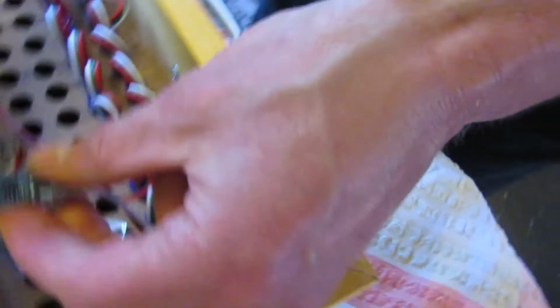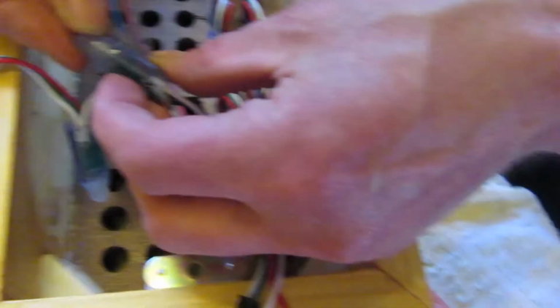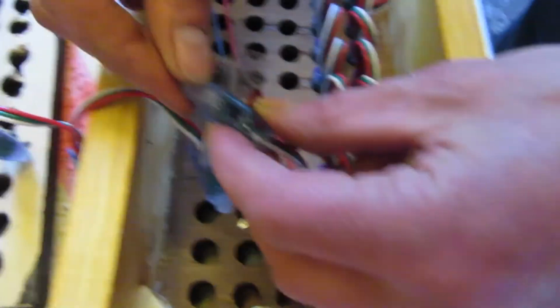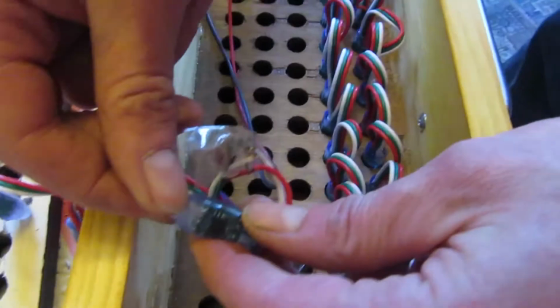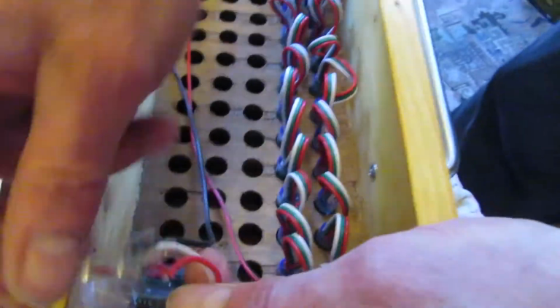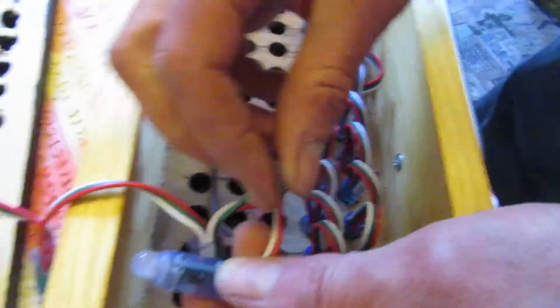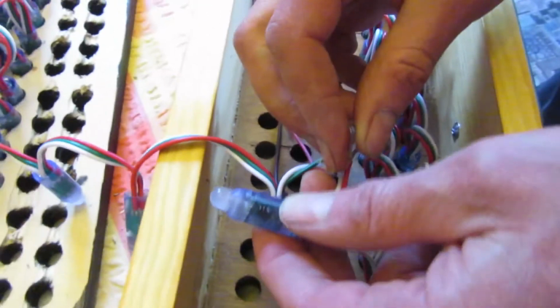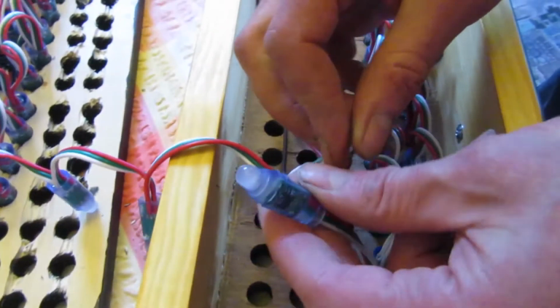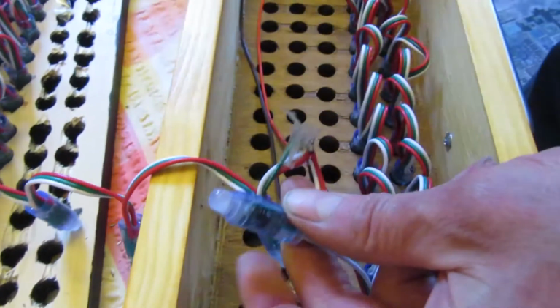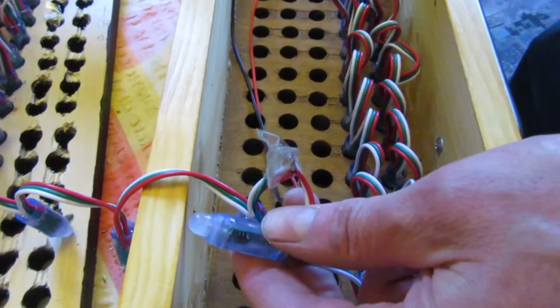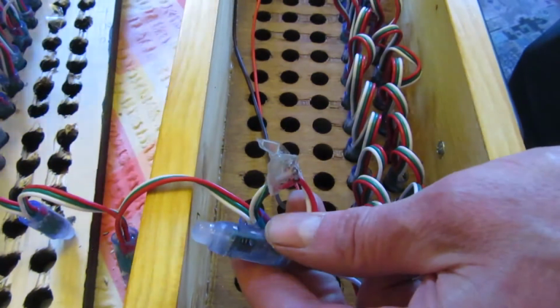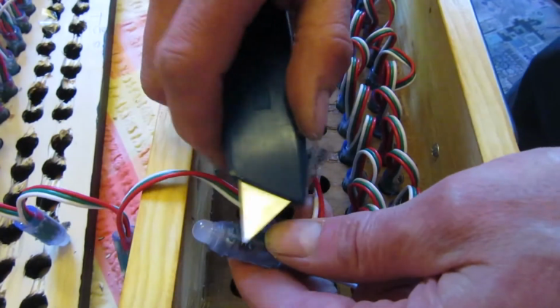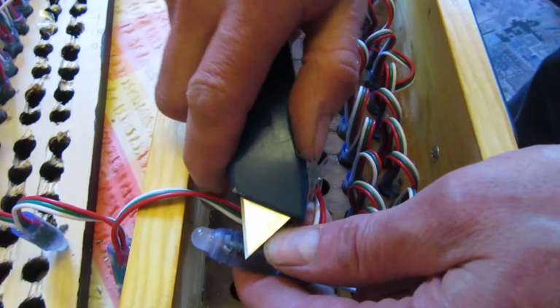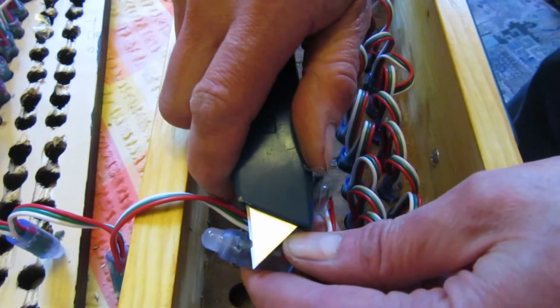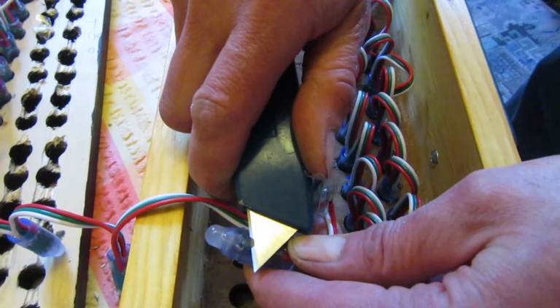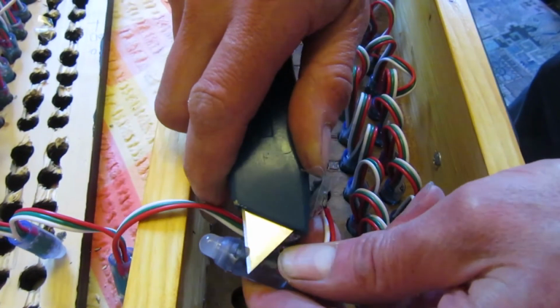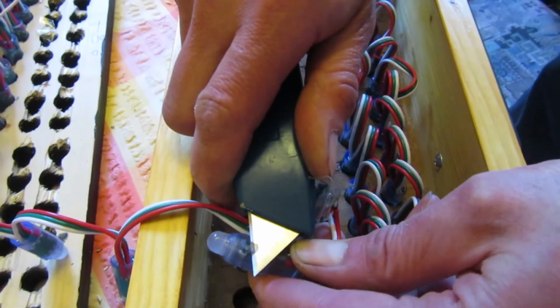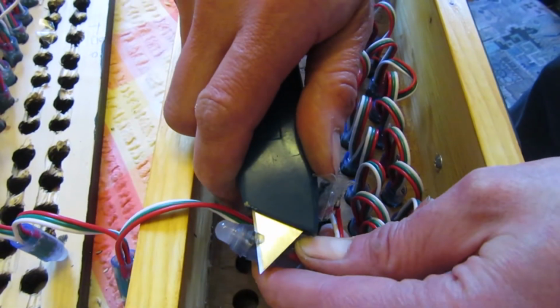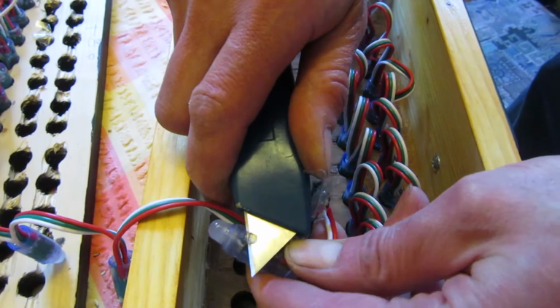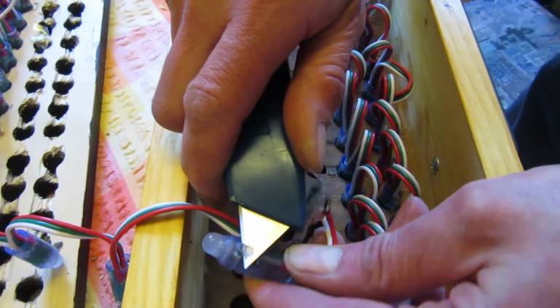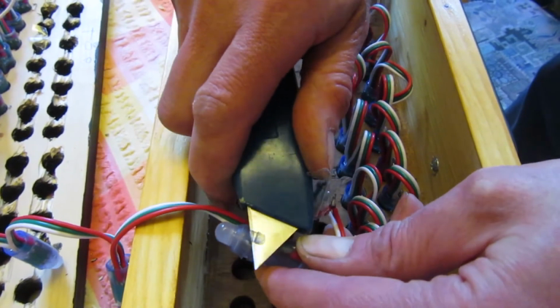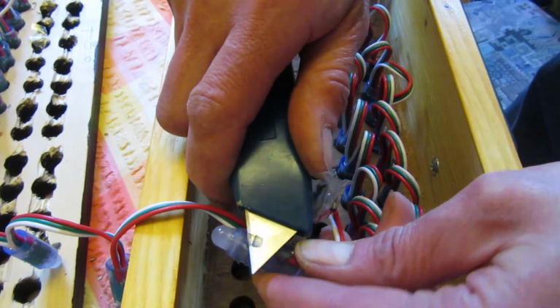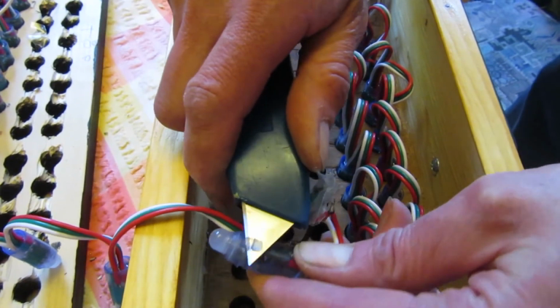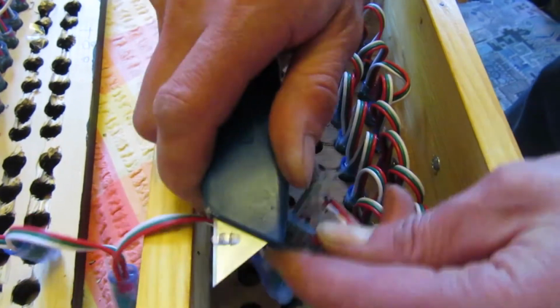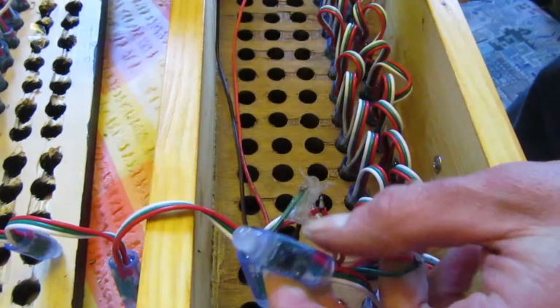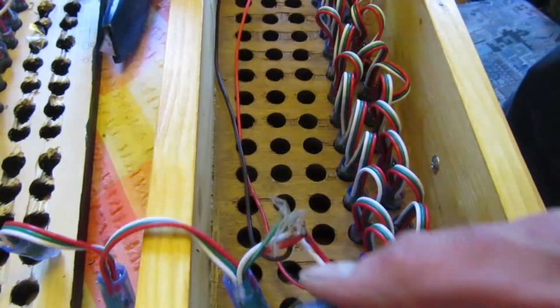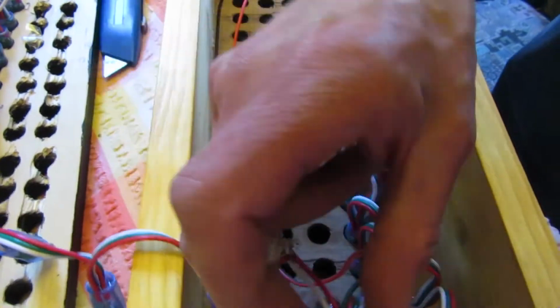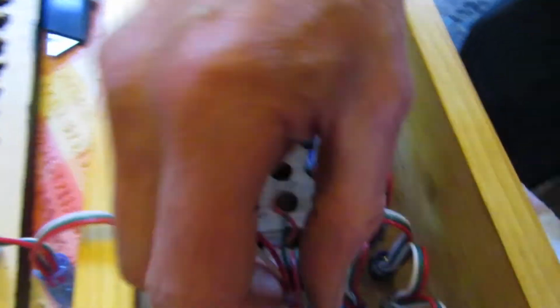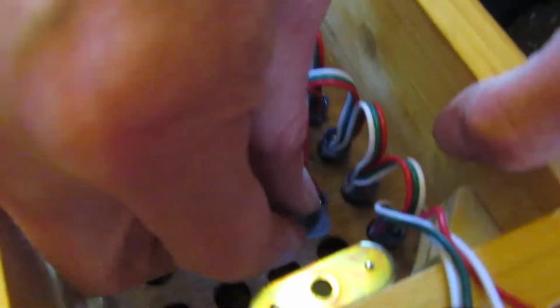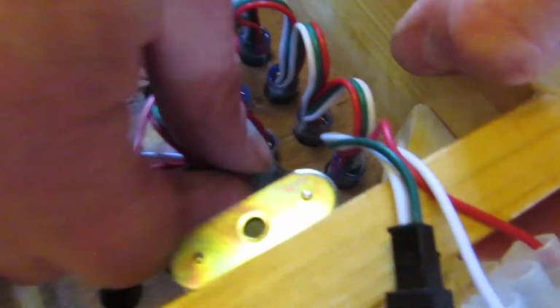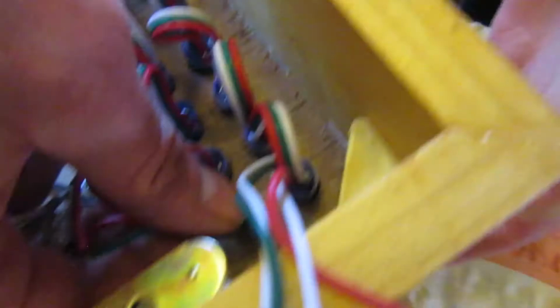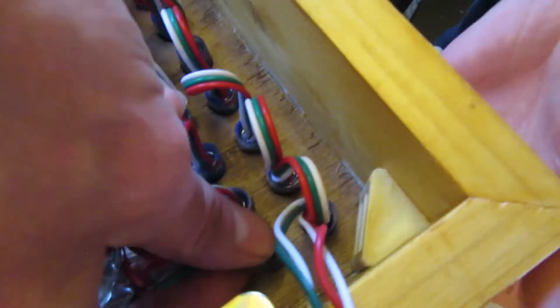Some of the LEDs were slightly out of shape and were a very tight fit in the 13mm hole, so they had to be trimmed slightly with a sharp knife.